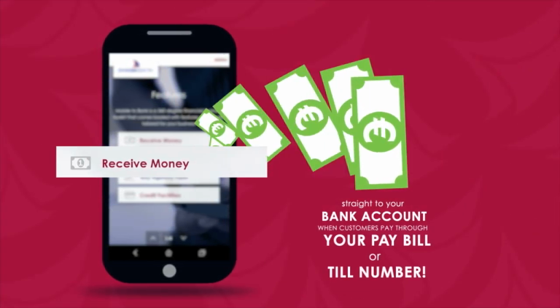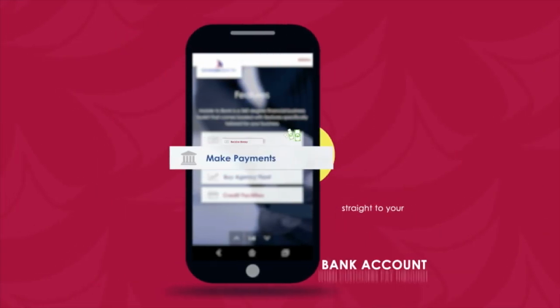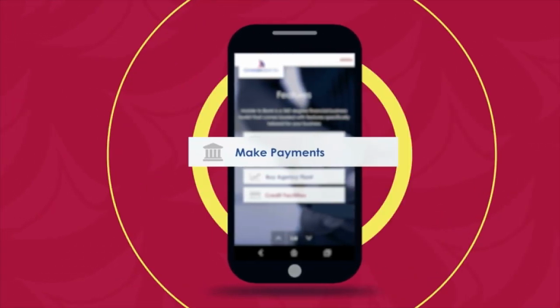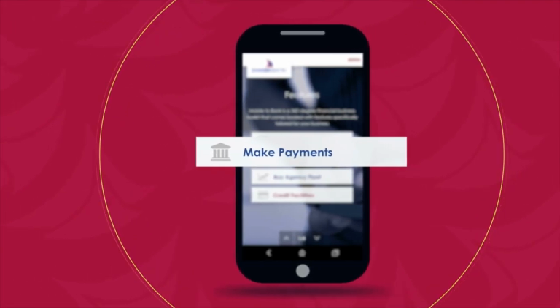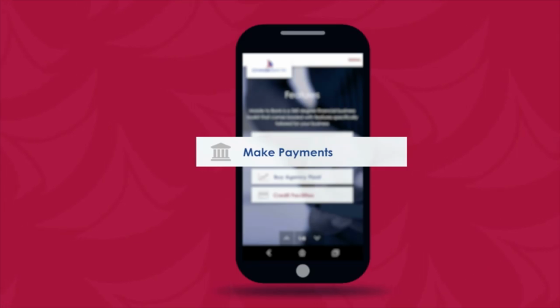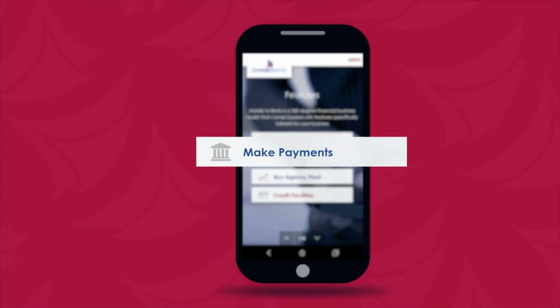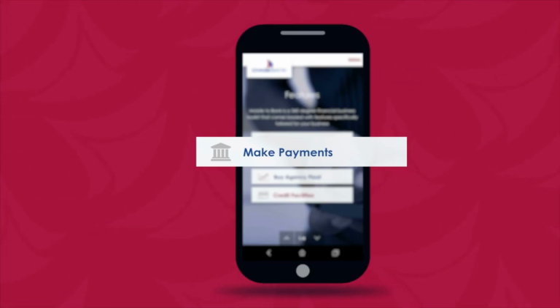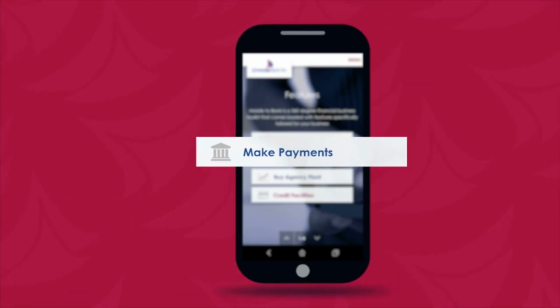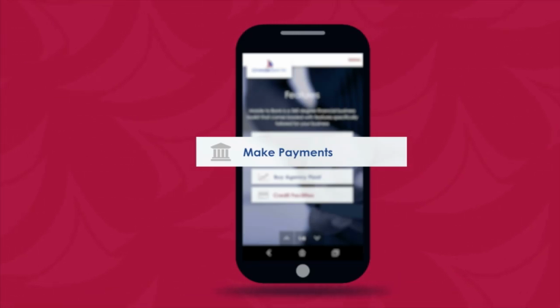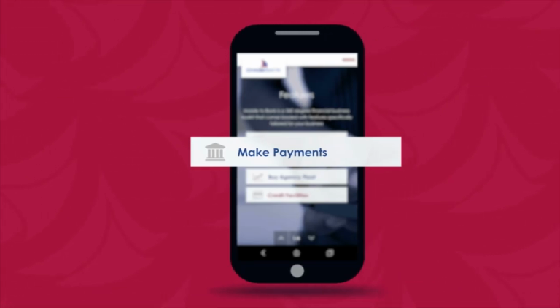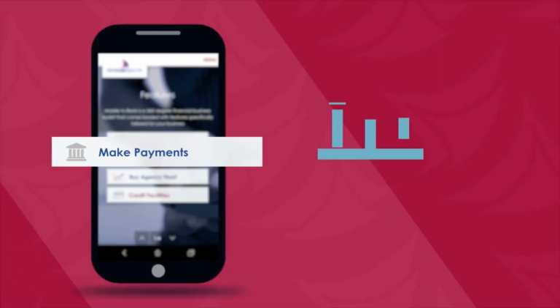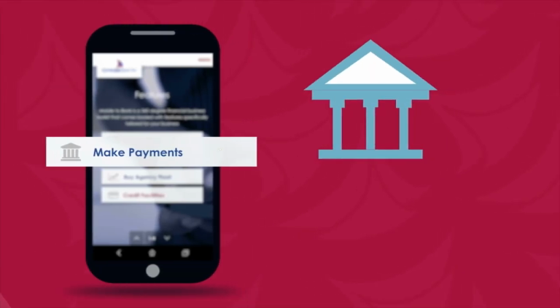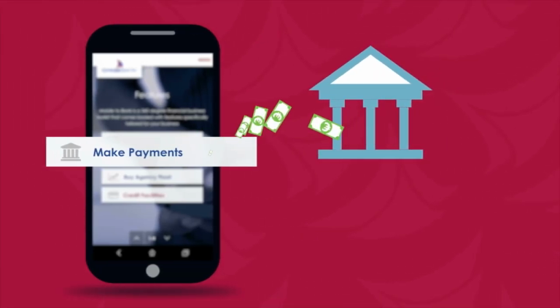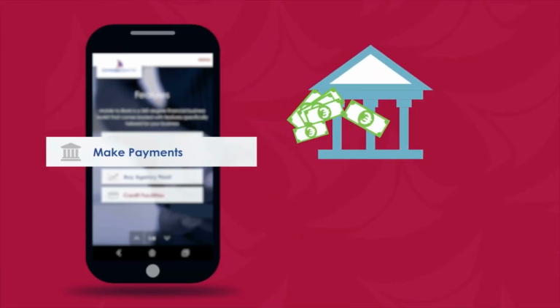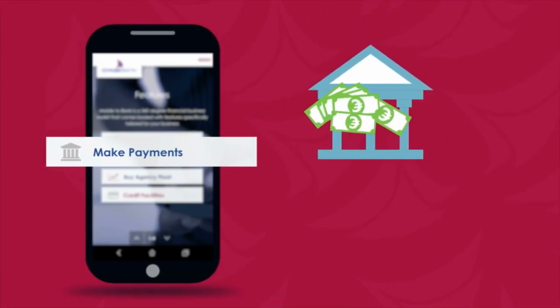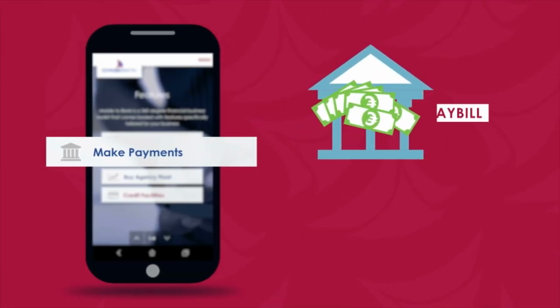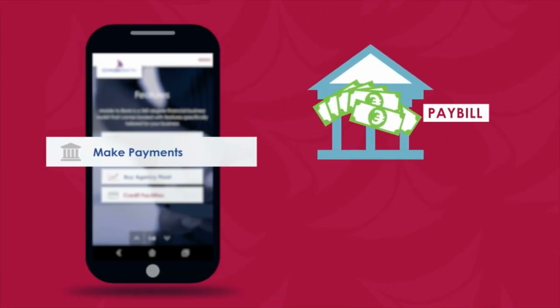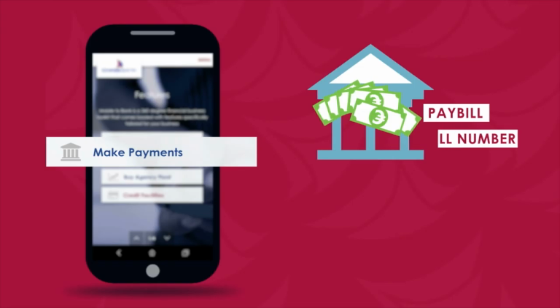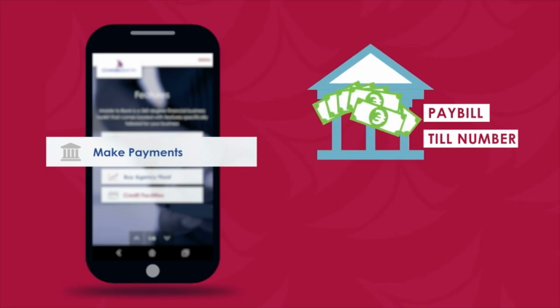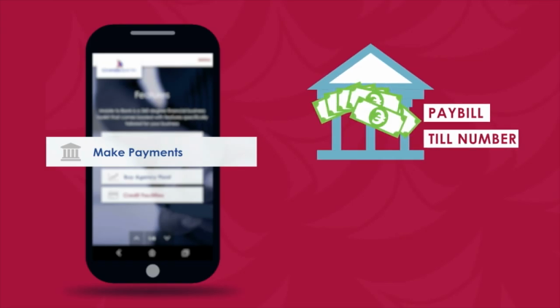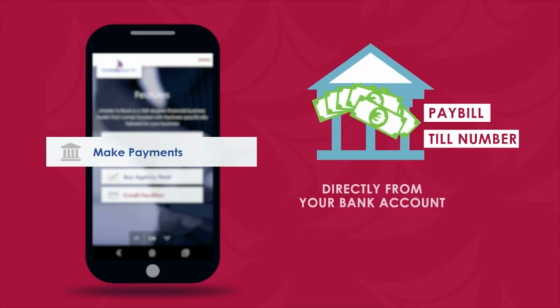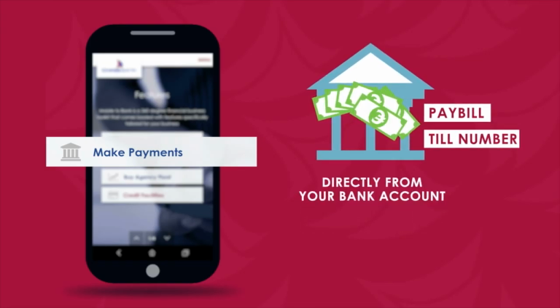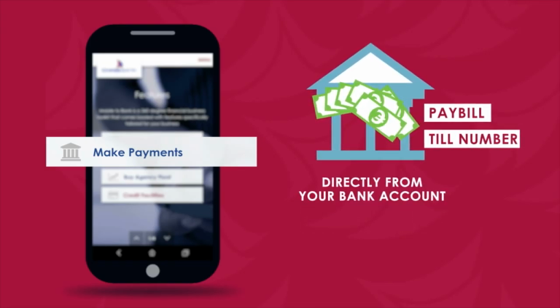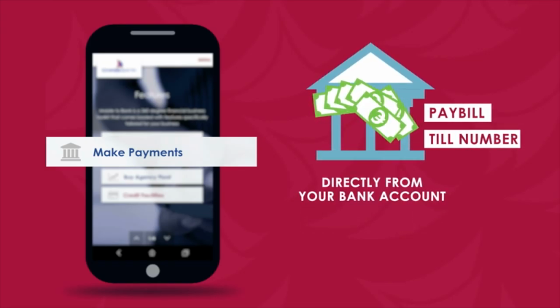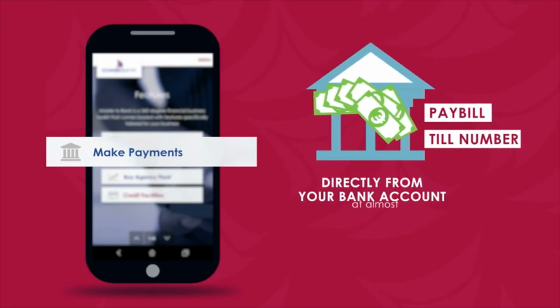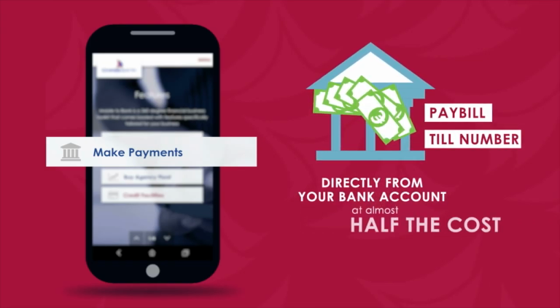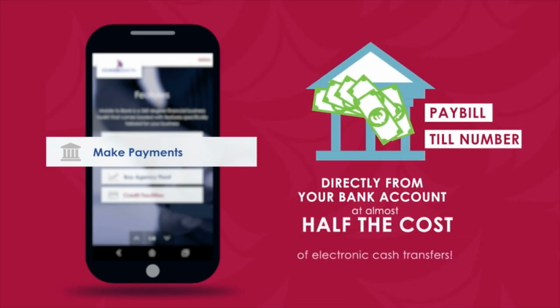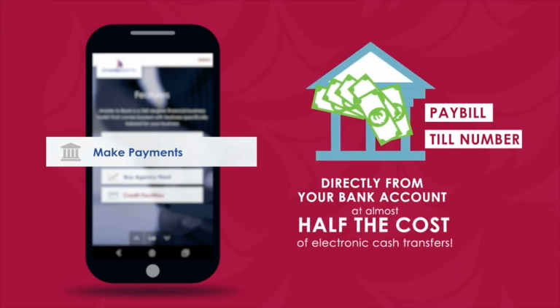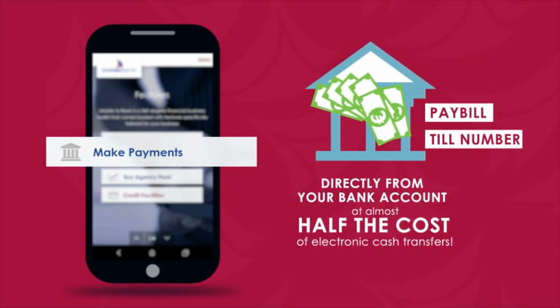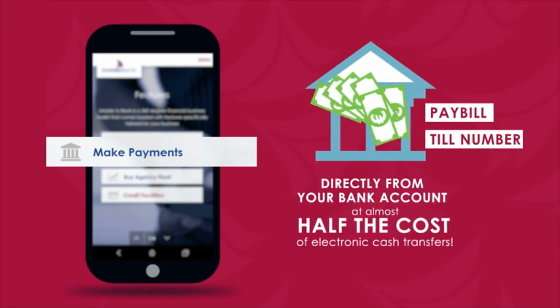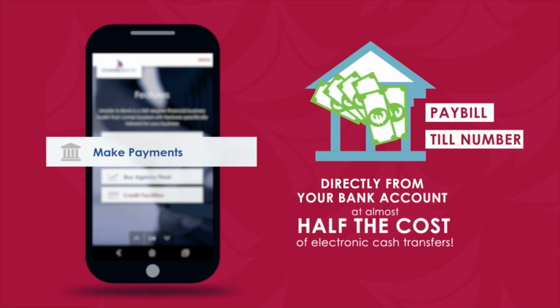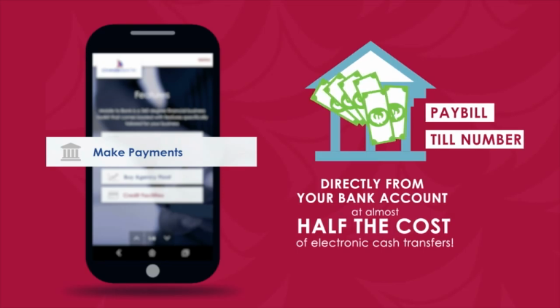Don't jump through hoops trying to pay creditors and suppliers. Send money to their account, pay bill, or till number directly from your bank account at almost half the cost of electronic cash transfers.